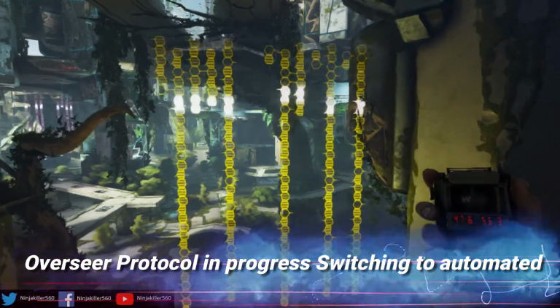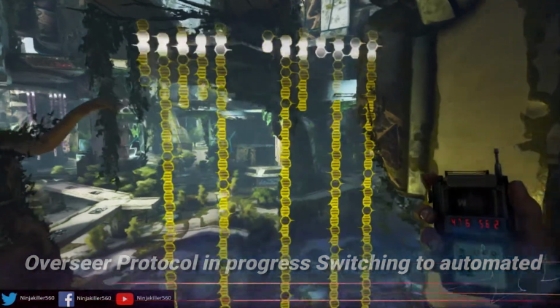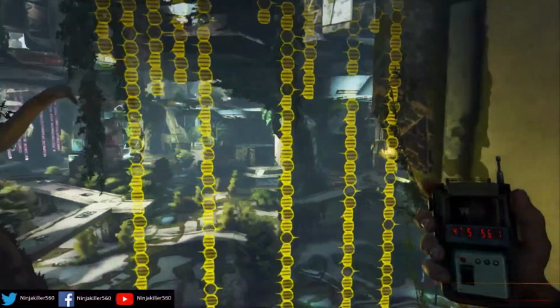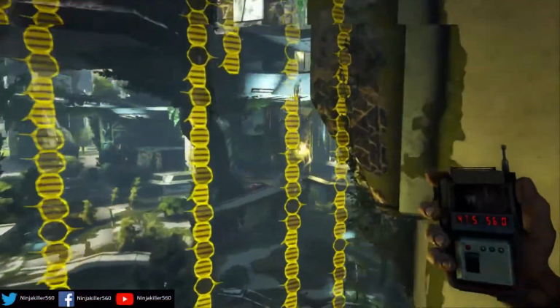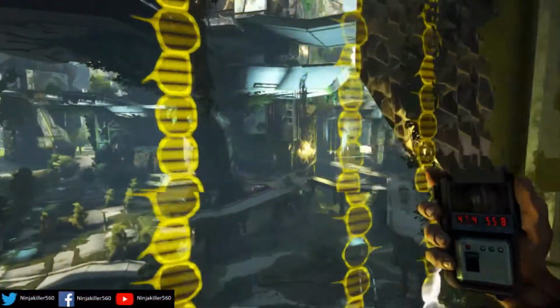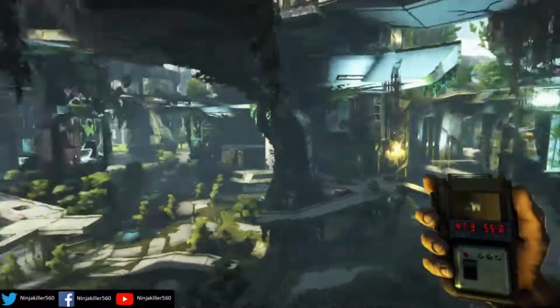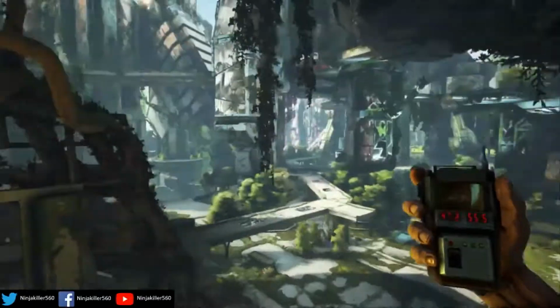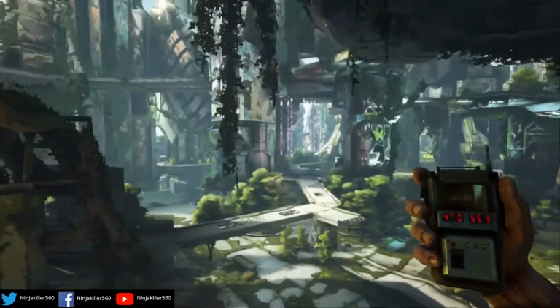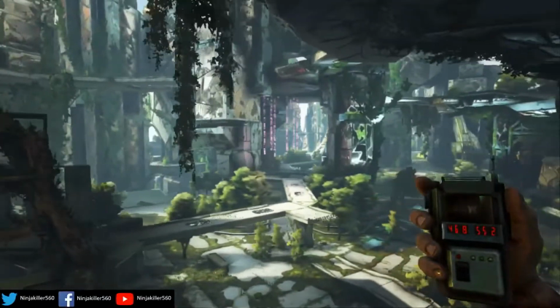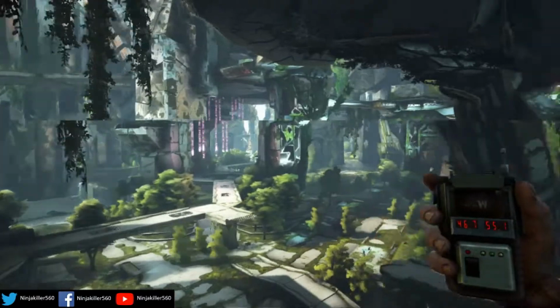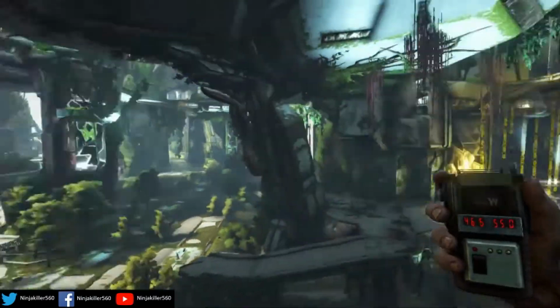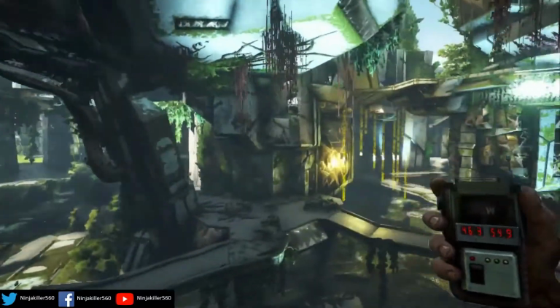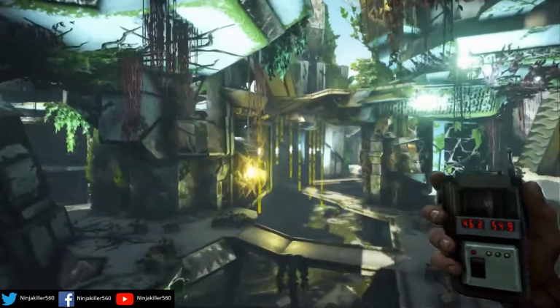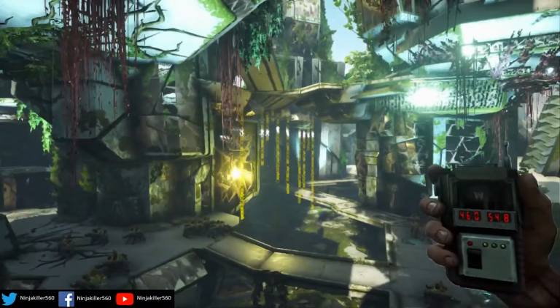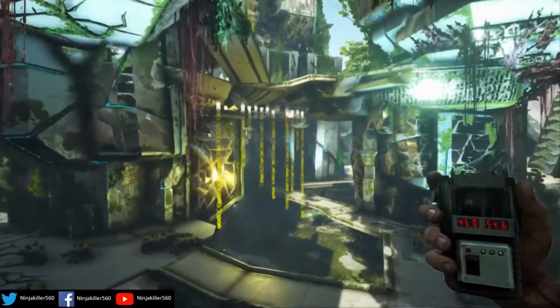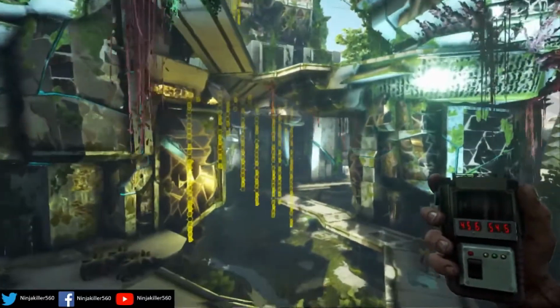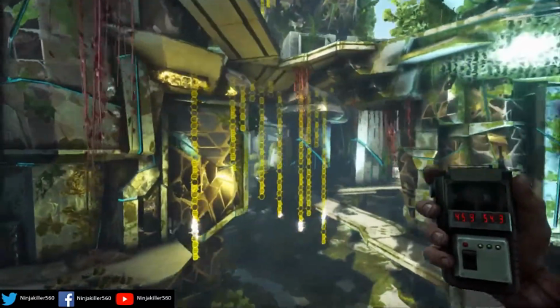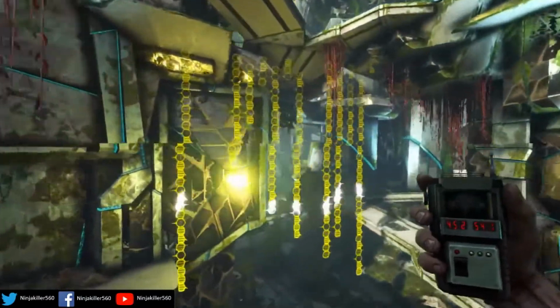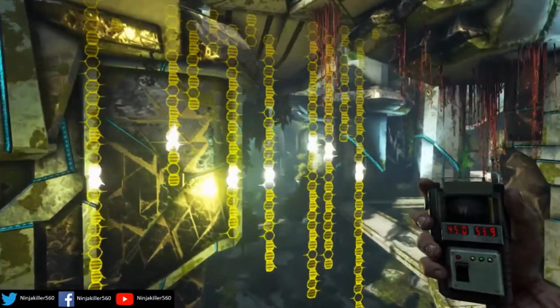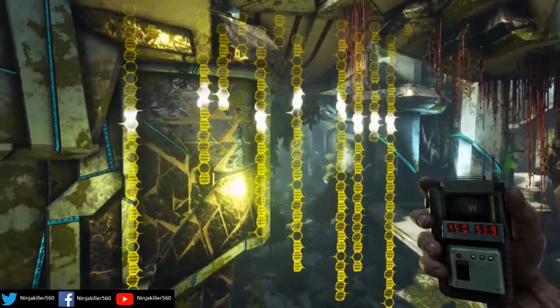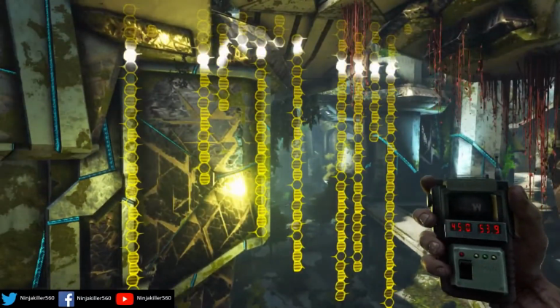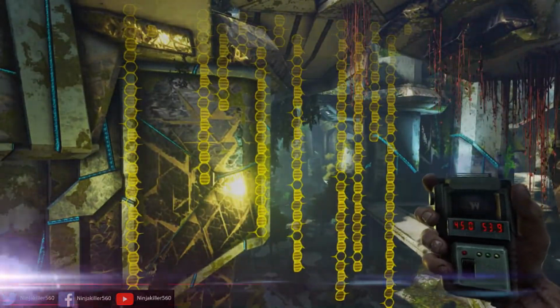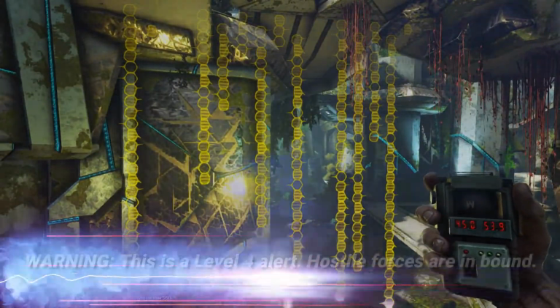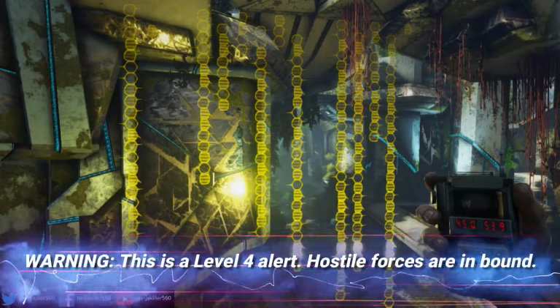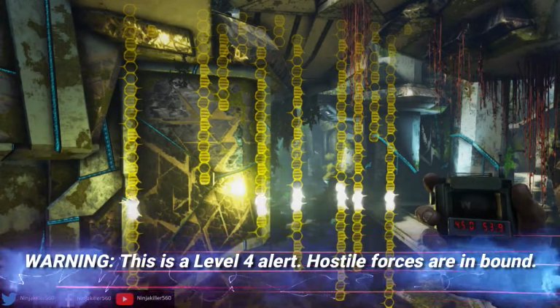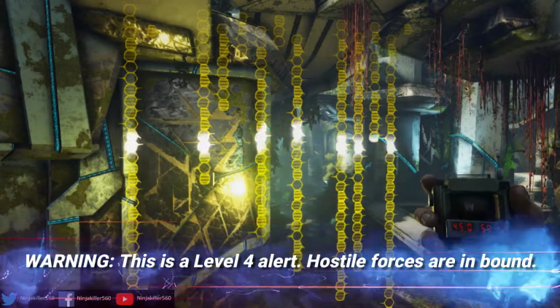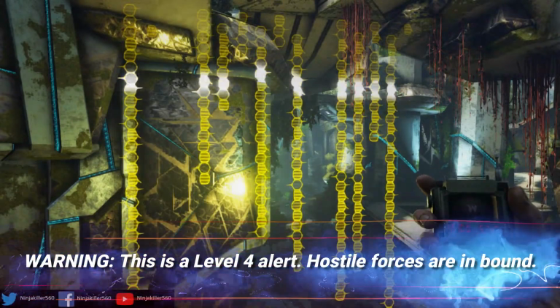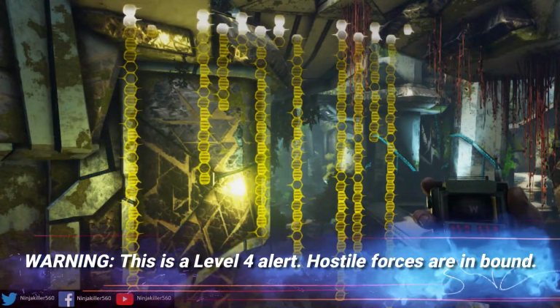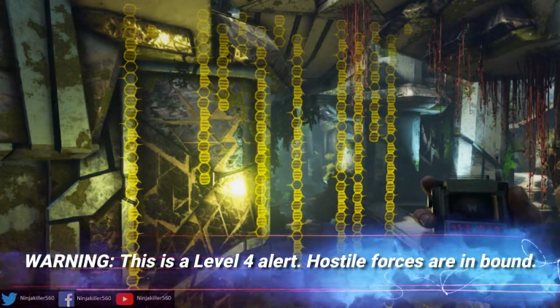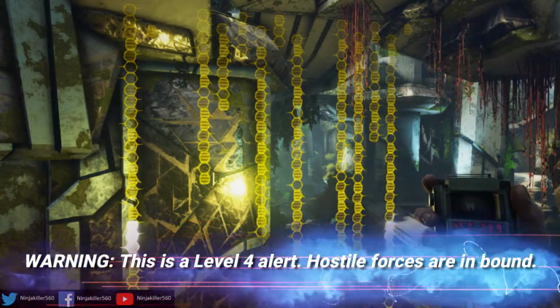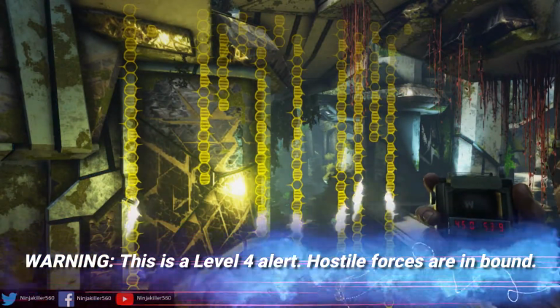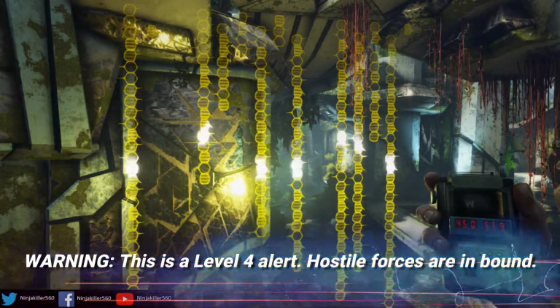The third one is over here. By the way, there are the purple banners — I've got a video on that if you want to check it out. The third one translates to: 'Warning. This is a level four alert. Hostile forces are inbound.'